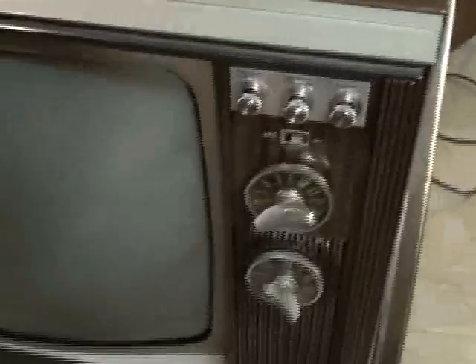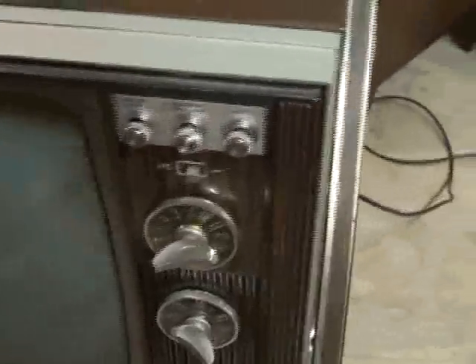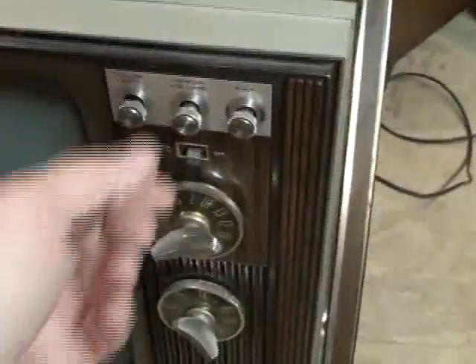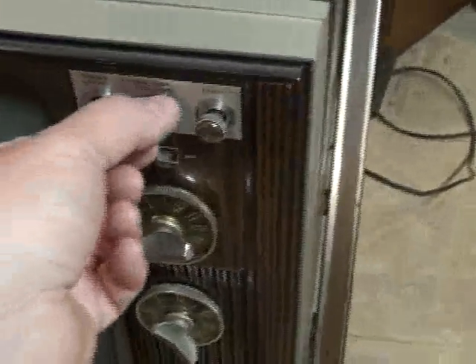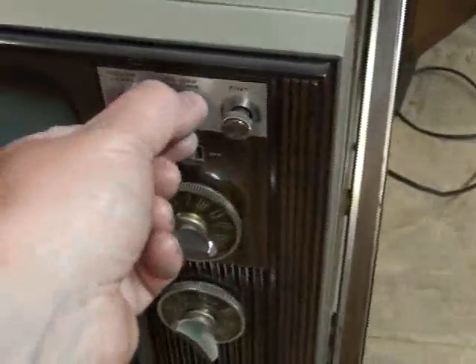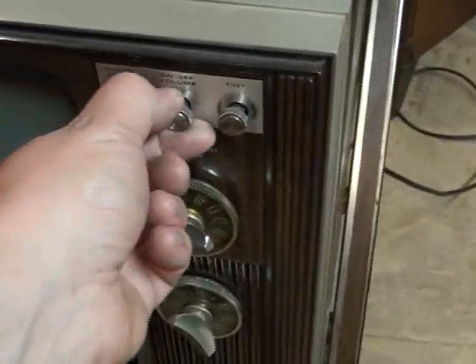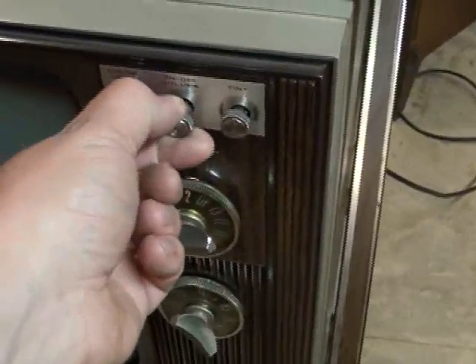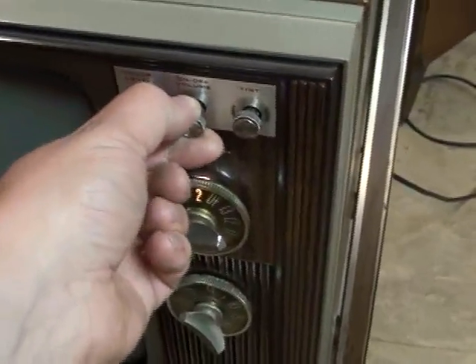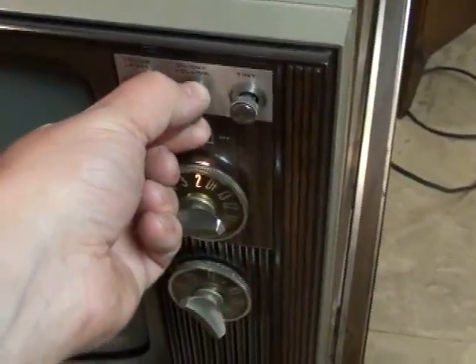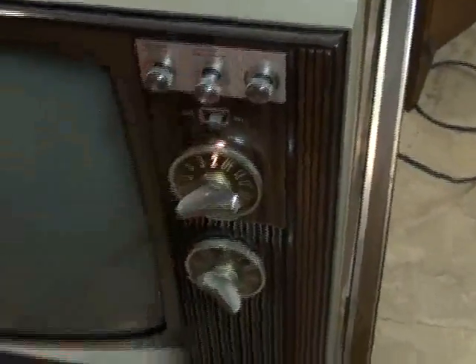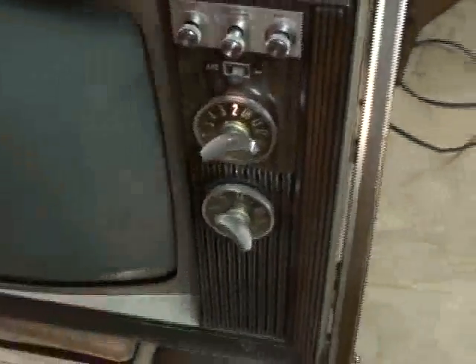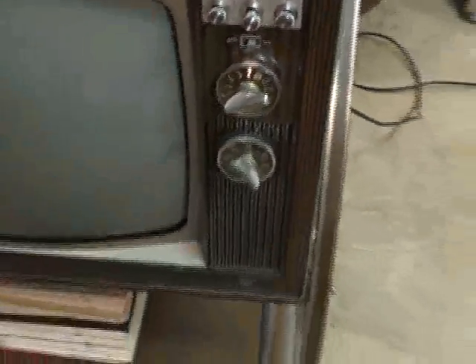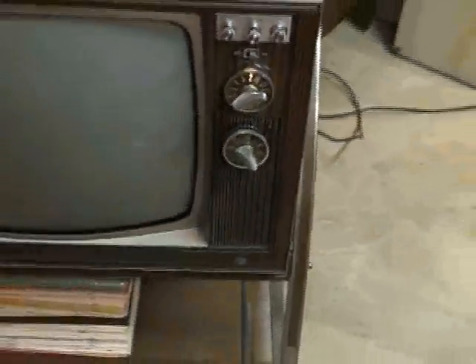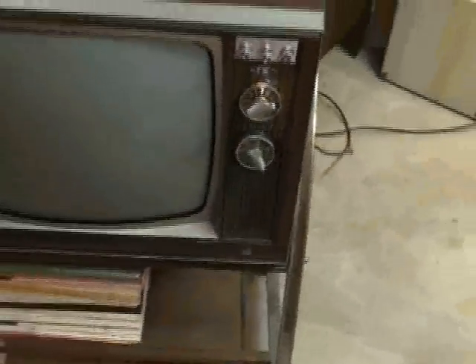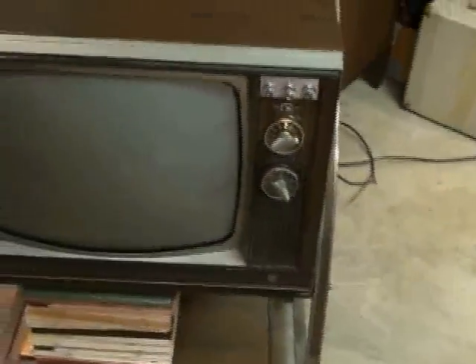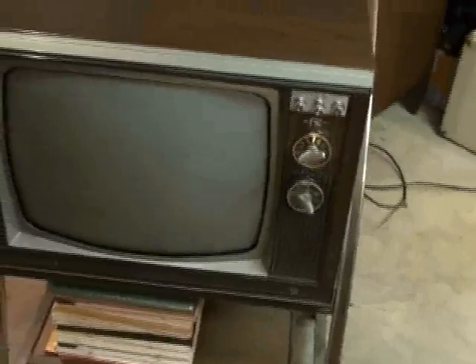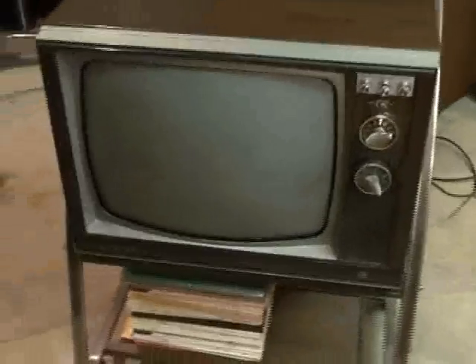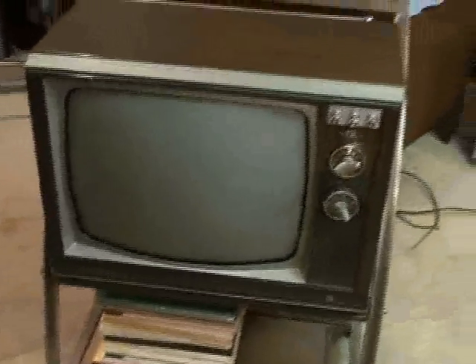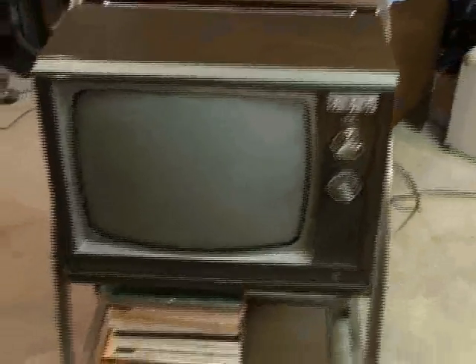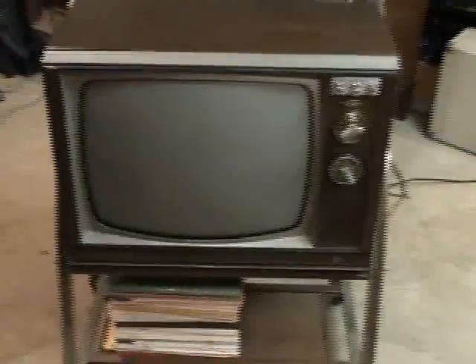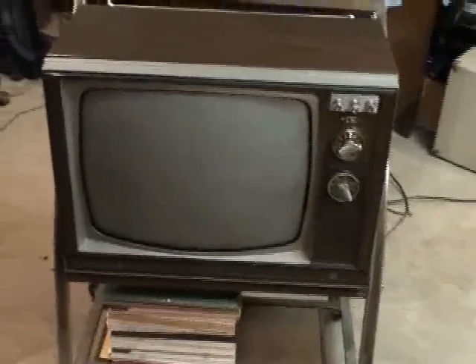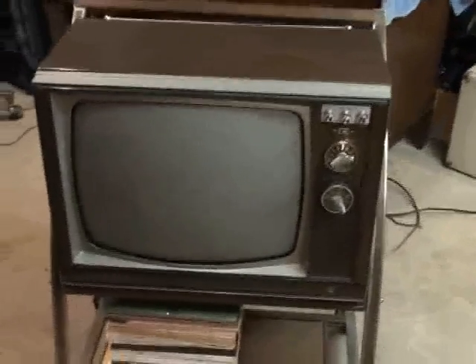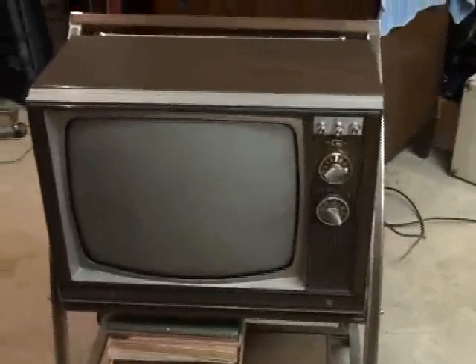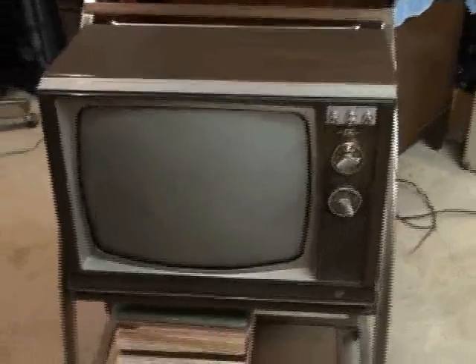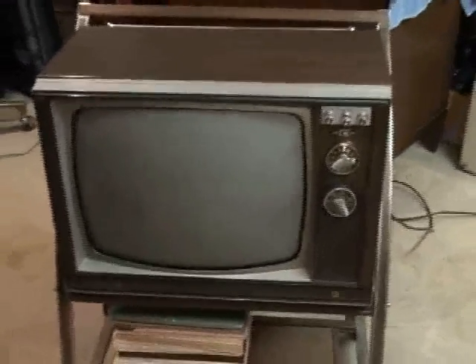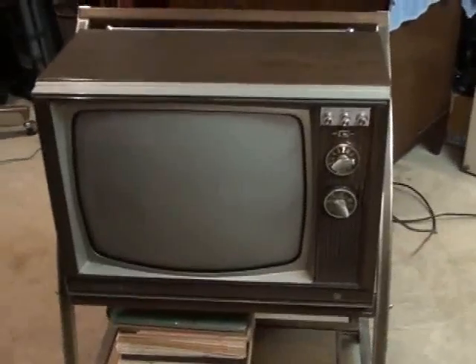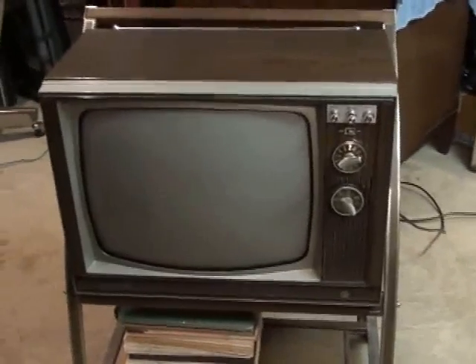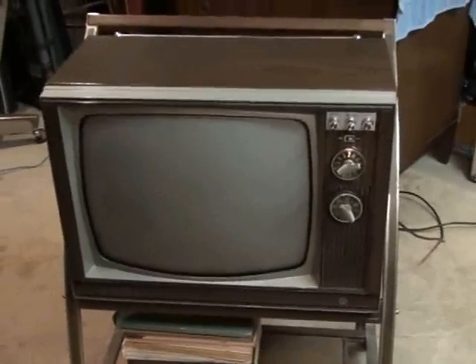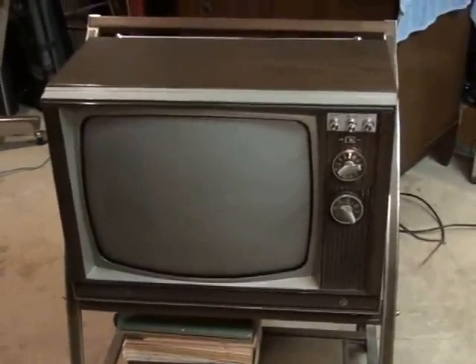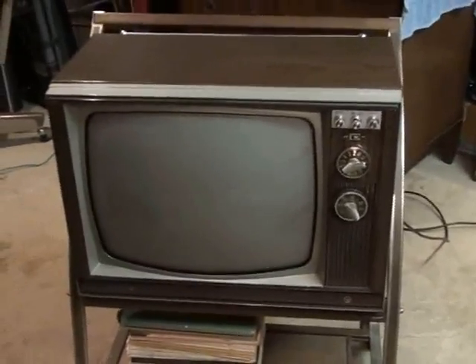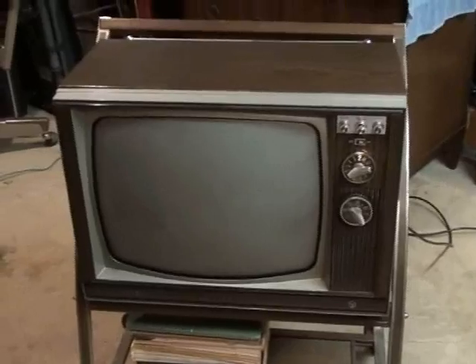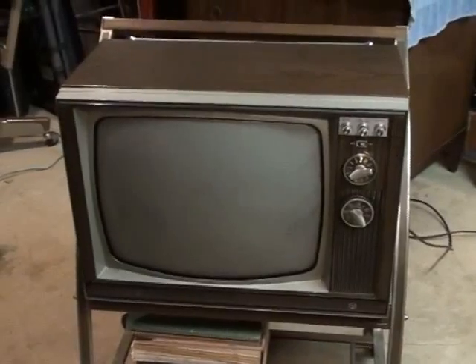We'll power it up and we'll tune through some local channels. This is one of the last times this TV is actually going to get to see NTSC broadcast signals.